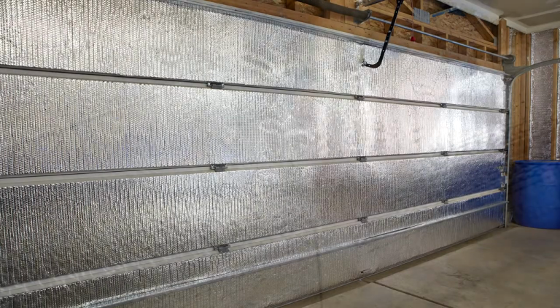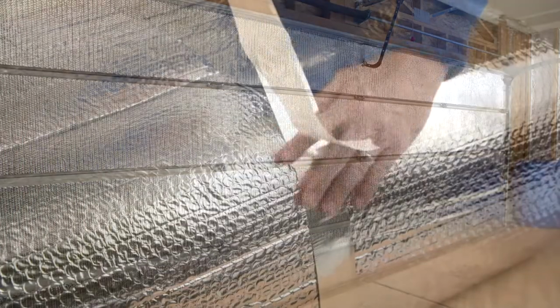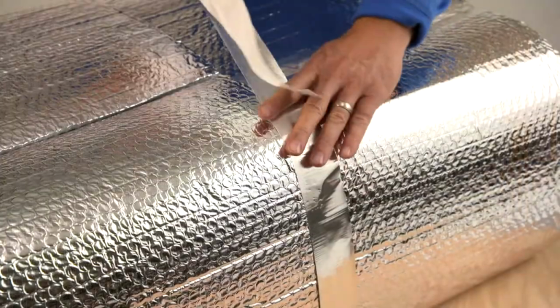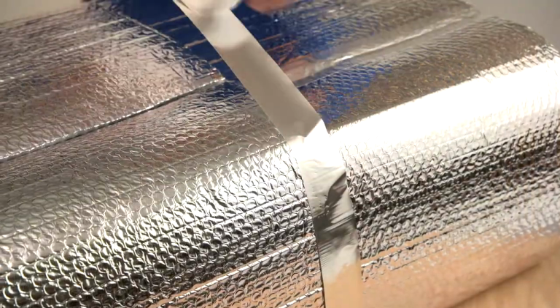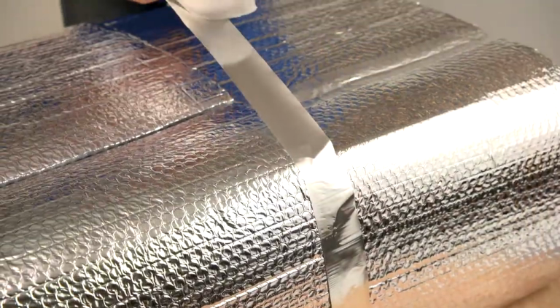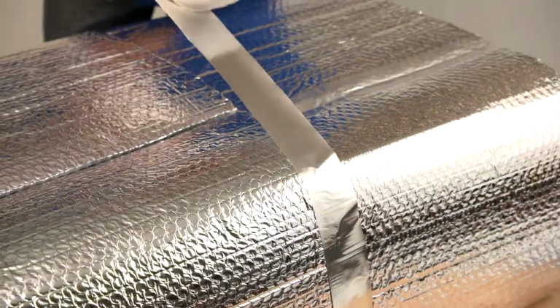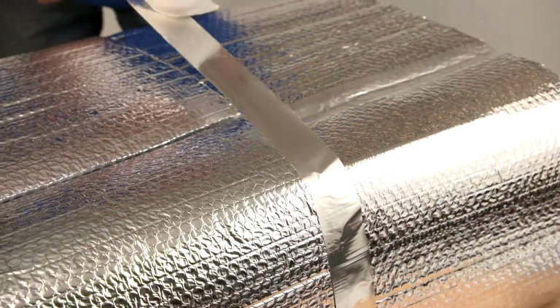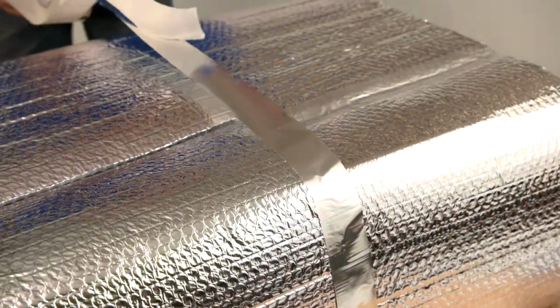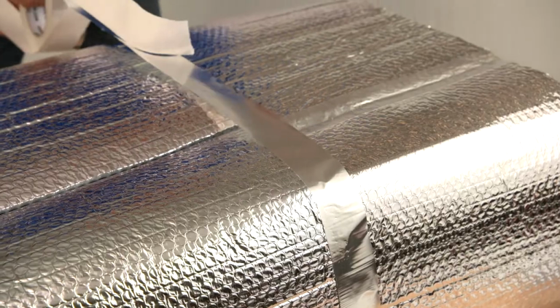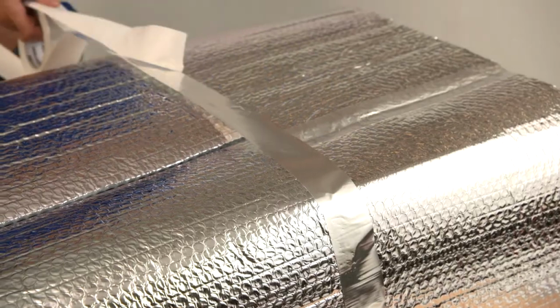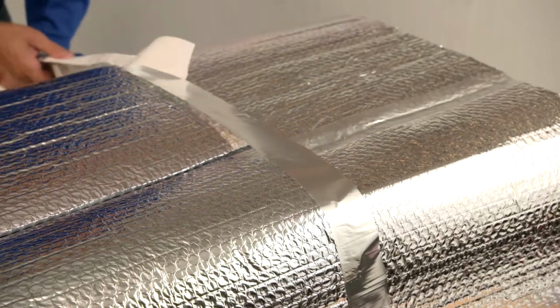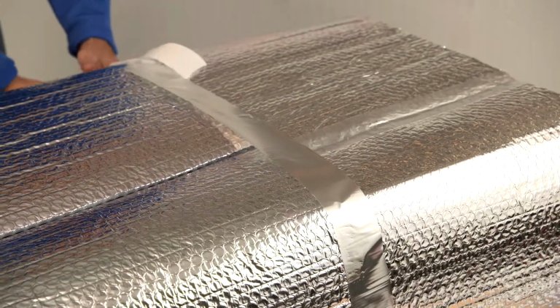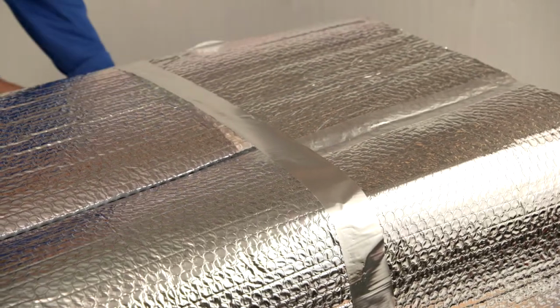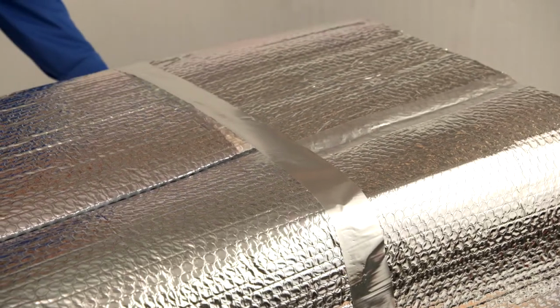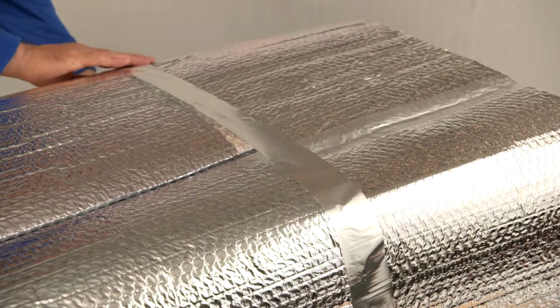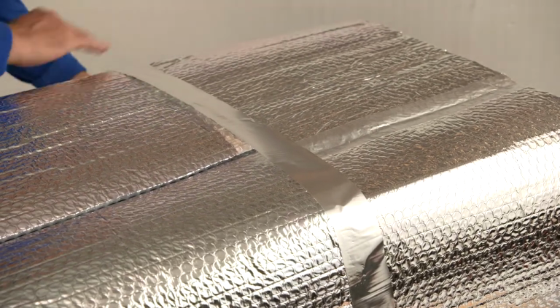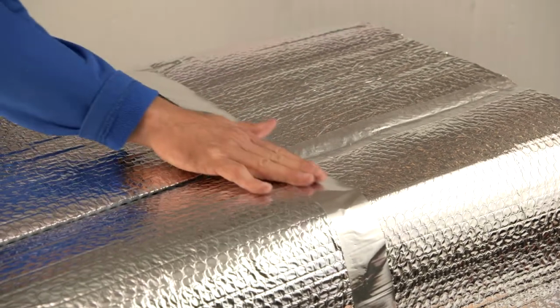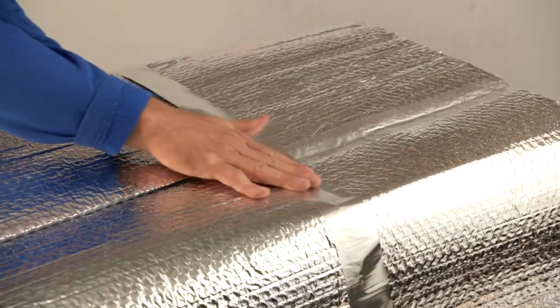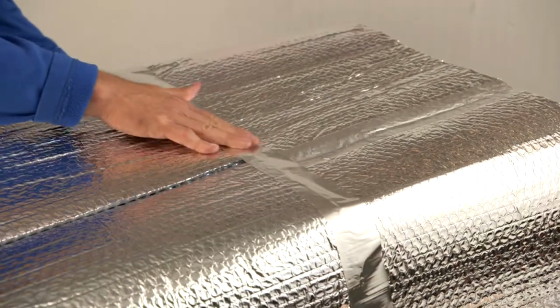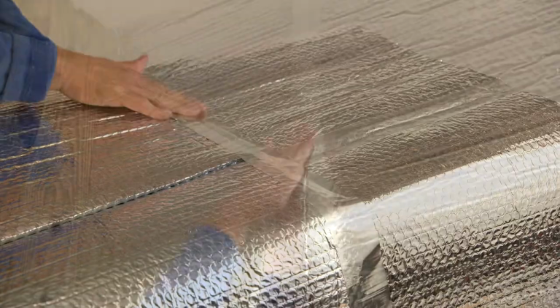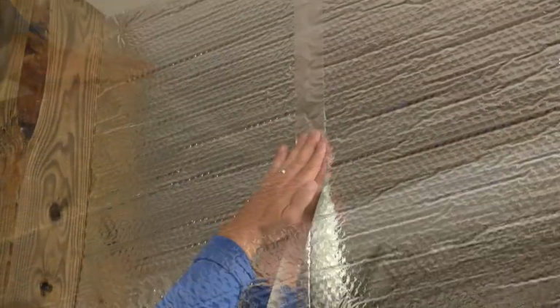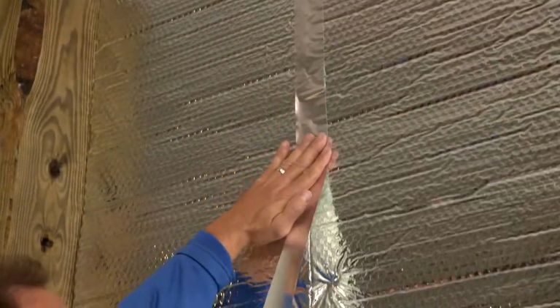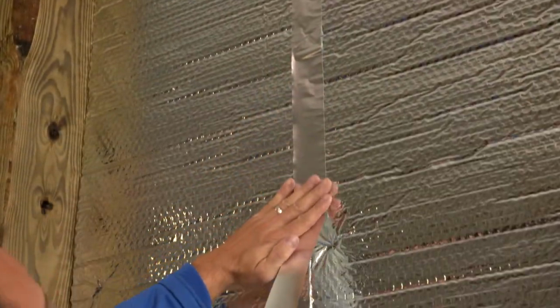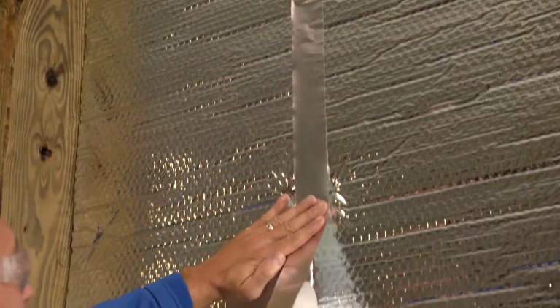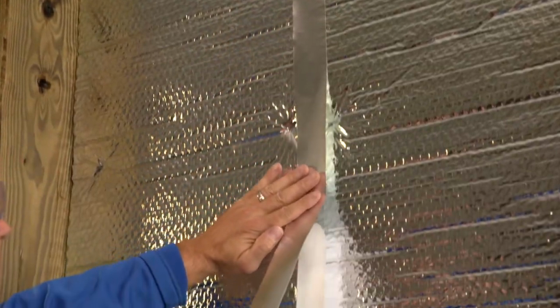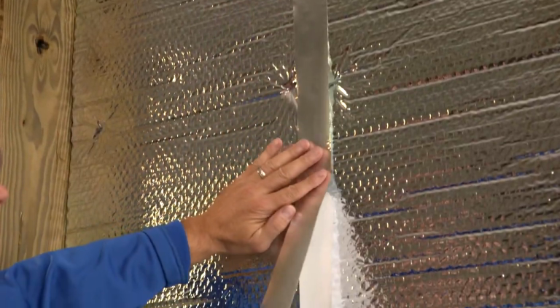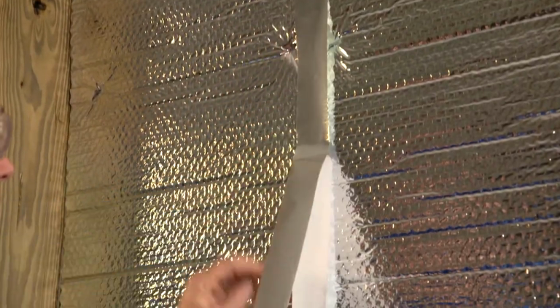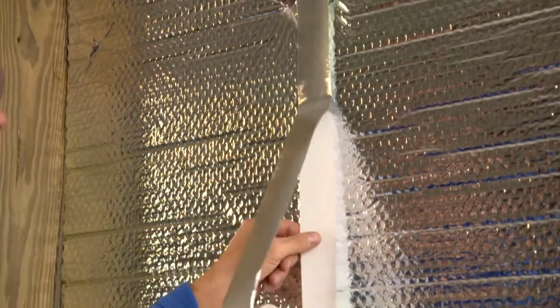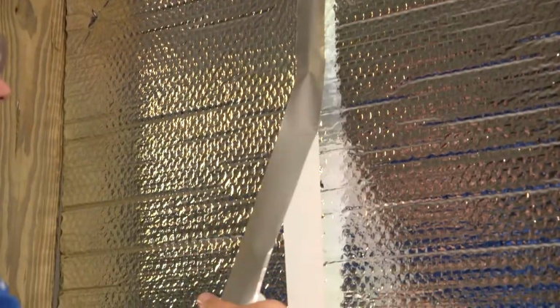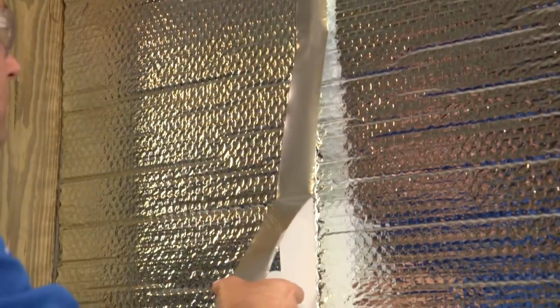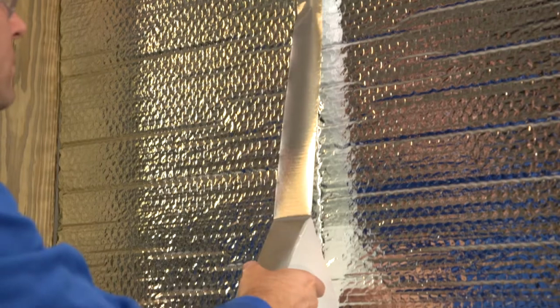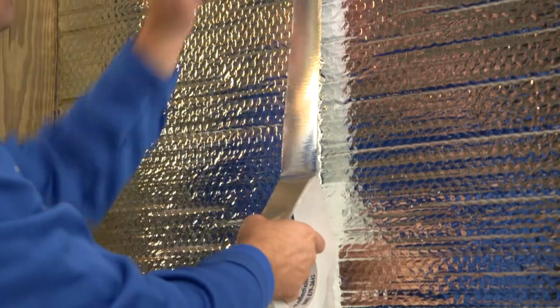Another common DIY use for the foil tape is for the seaming of the R-6.0 or R-4.2 HVAC duct applications. There are also applications where the product might contribute to a more finished look, as in a workshop or storage area.